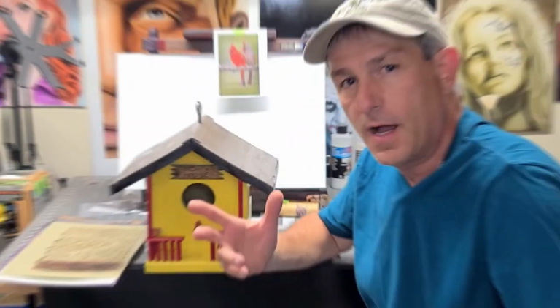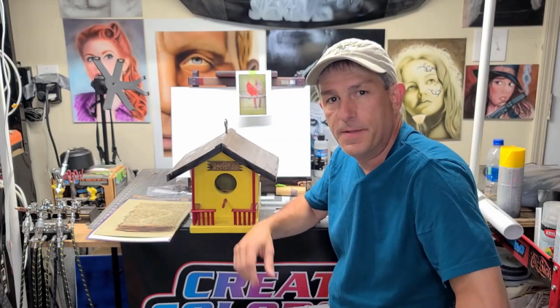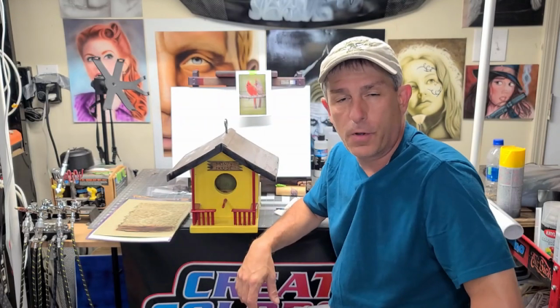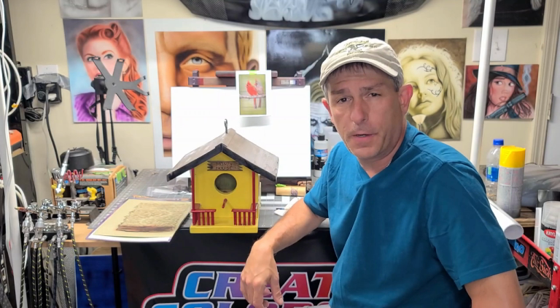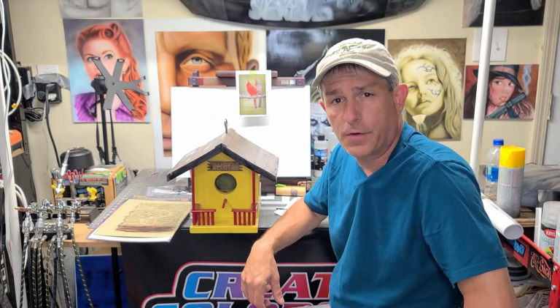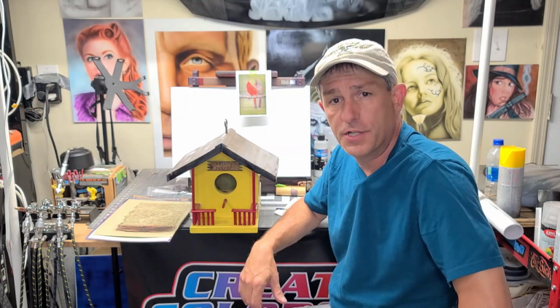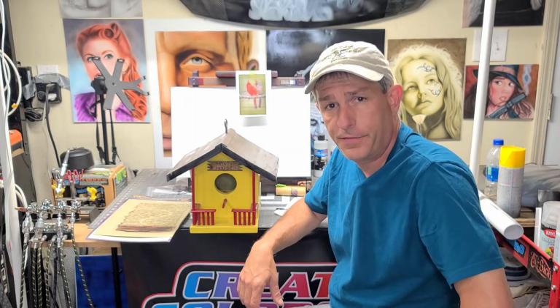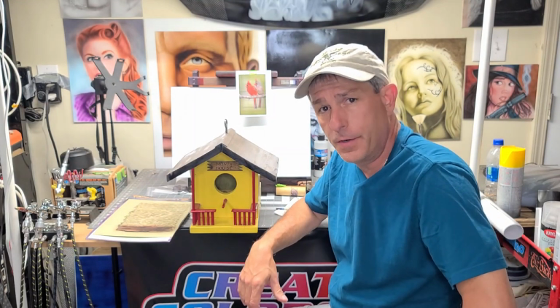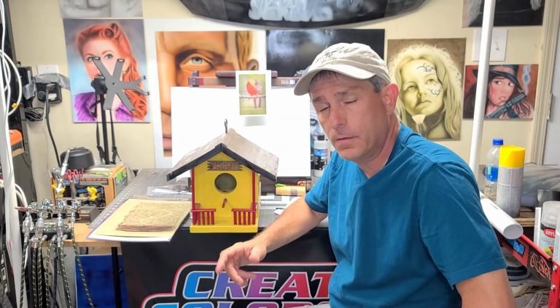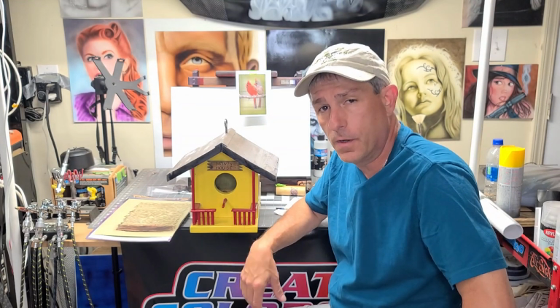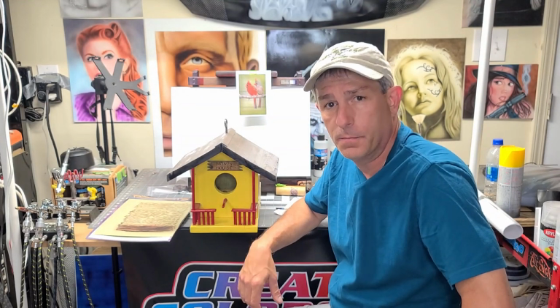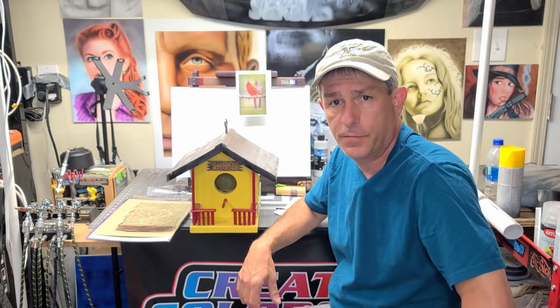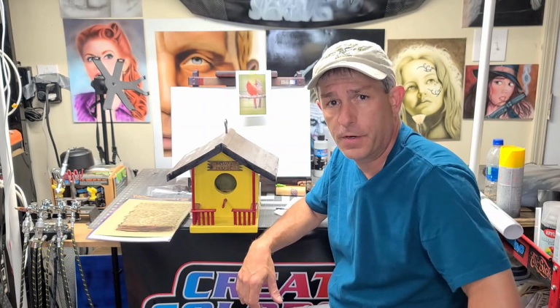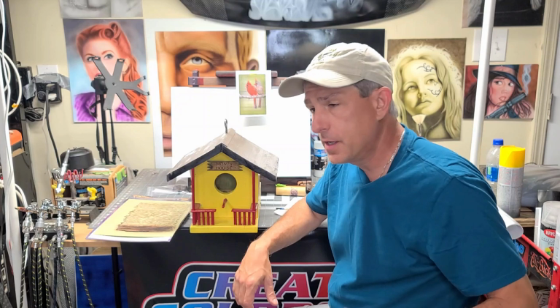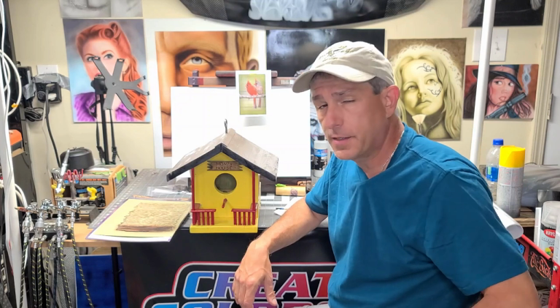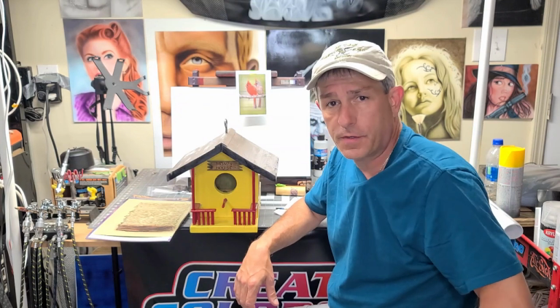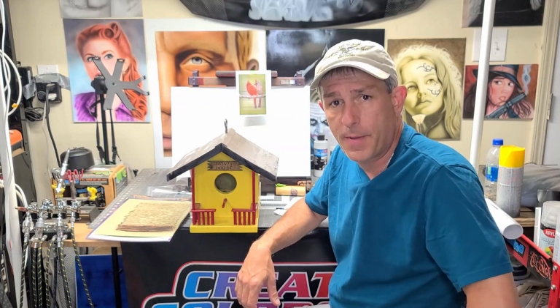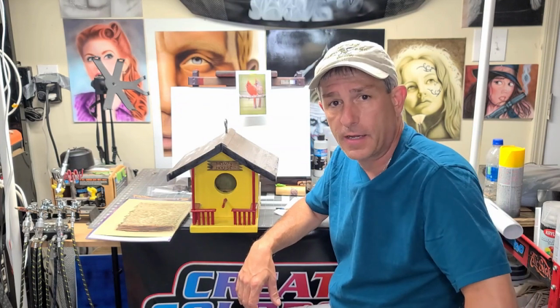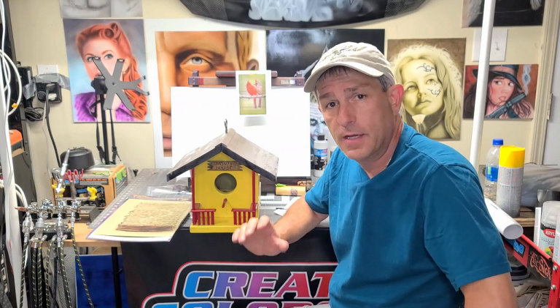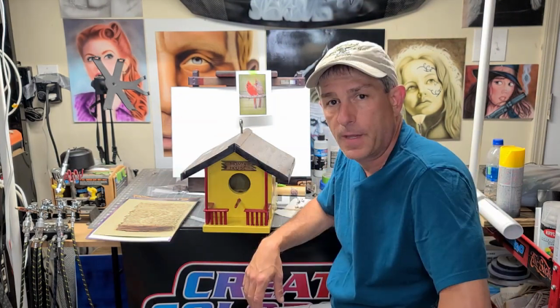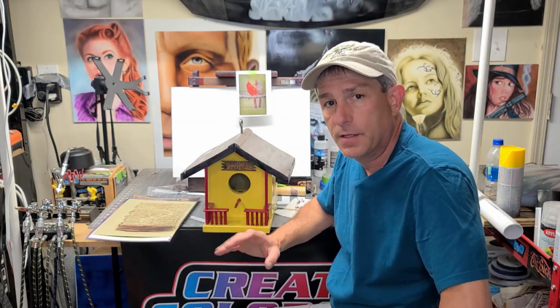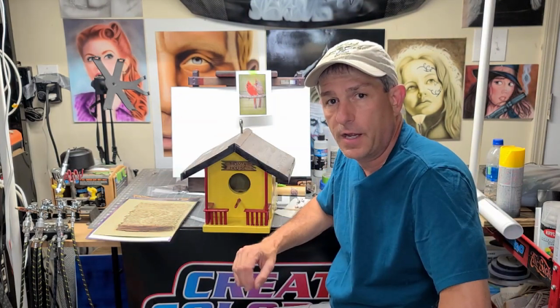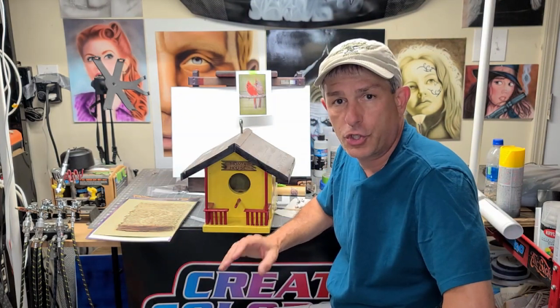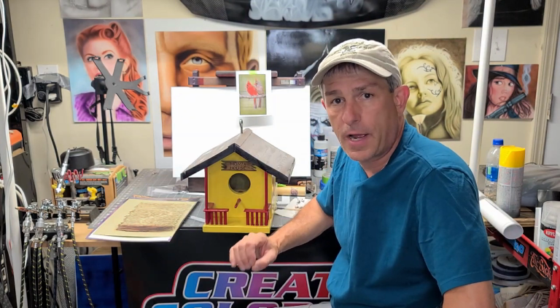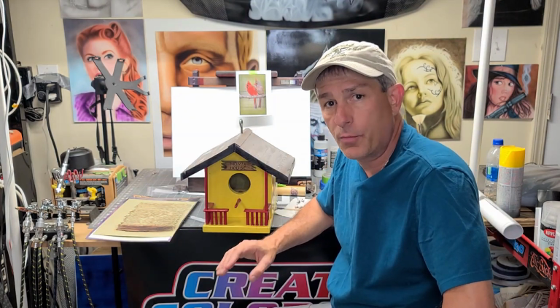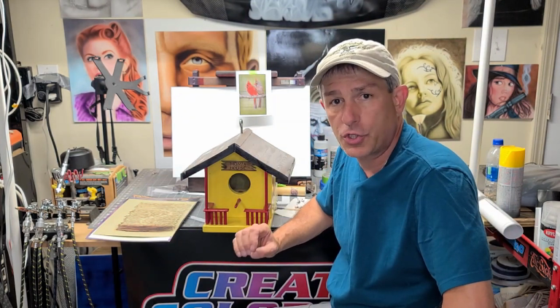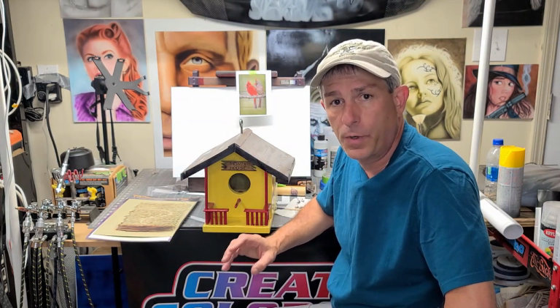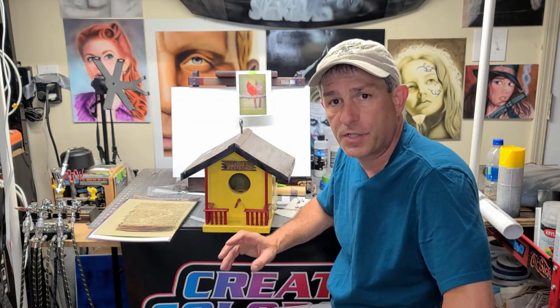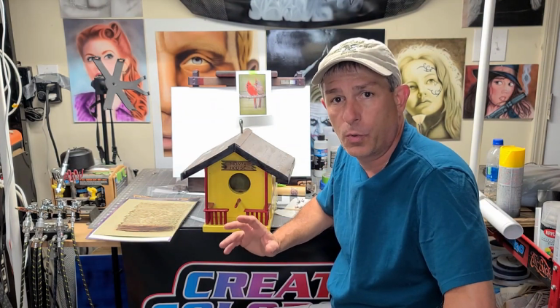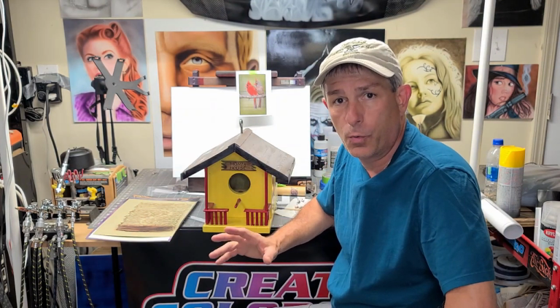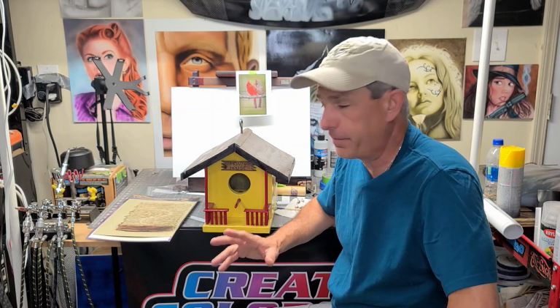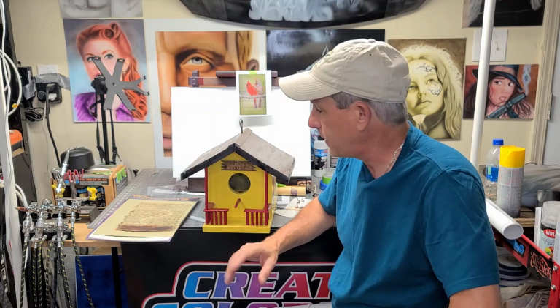Hi, I'm Dan and welcome to the Airbrush Garage. If you're new here, welcome. If you're returning, thanks for coming back. Today, I'm going to show you how to airbrush a real simple wood effect.